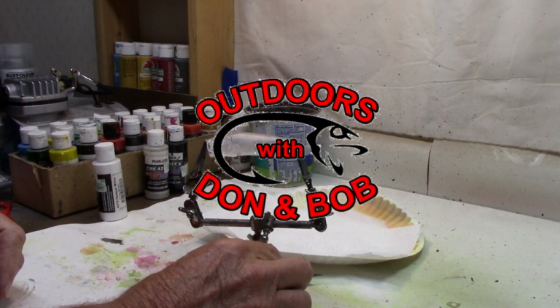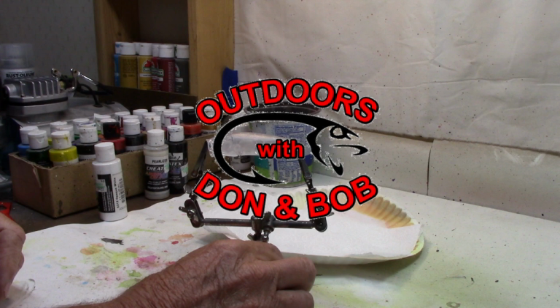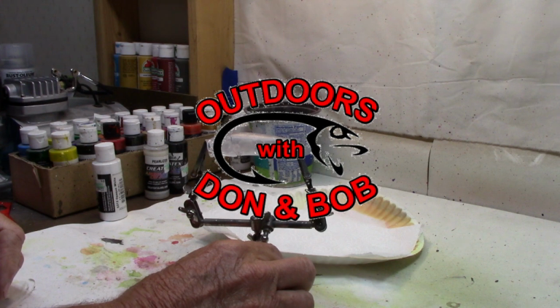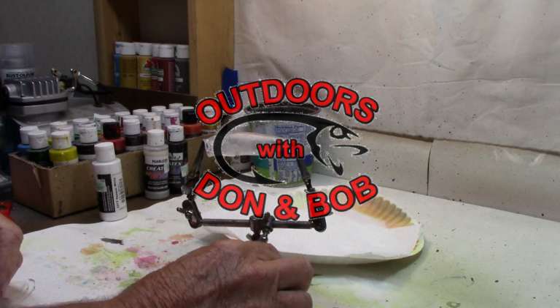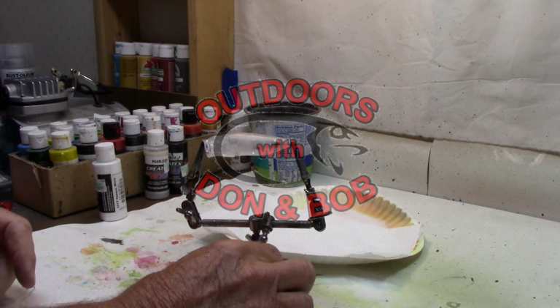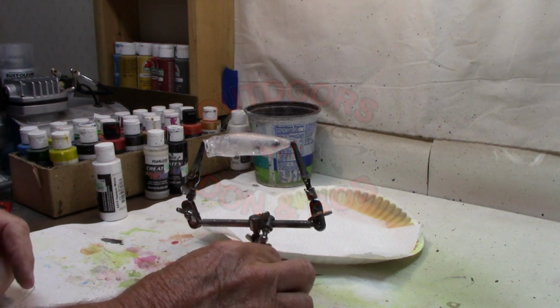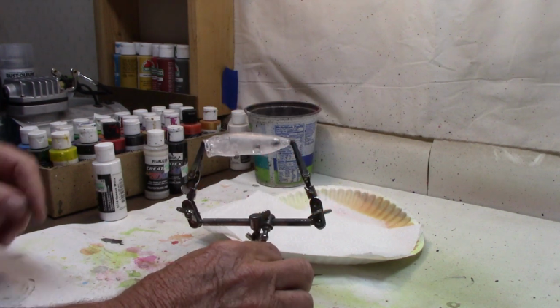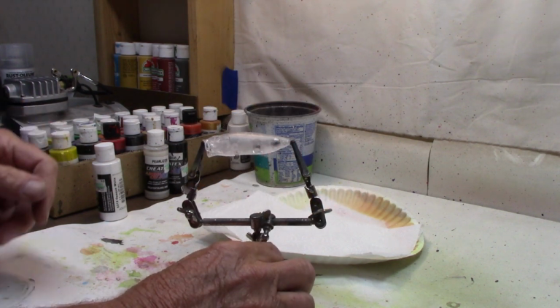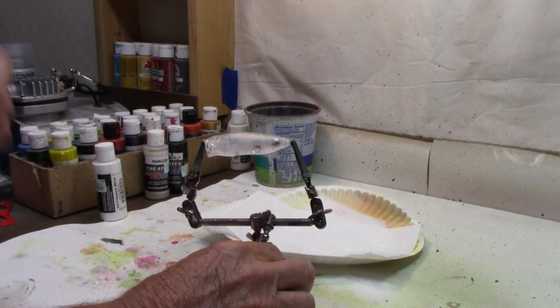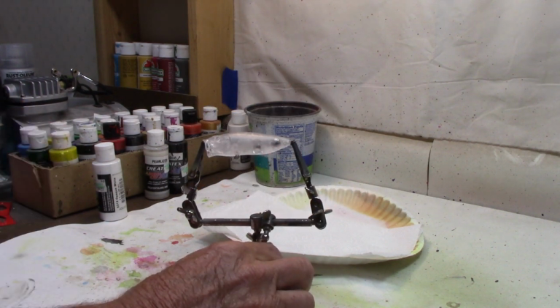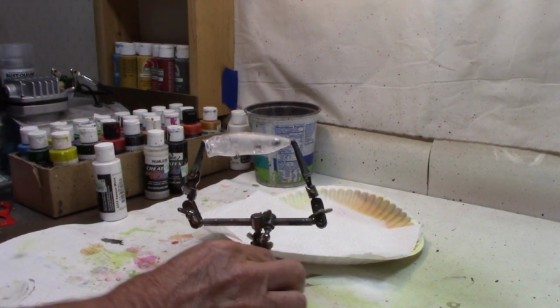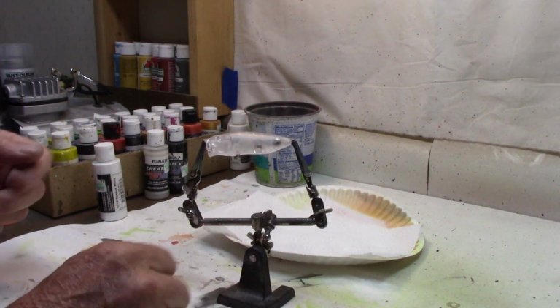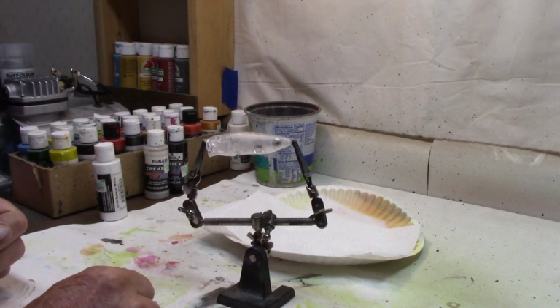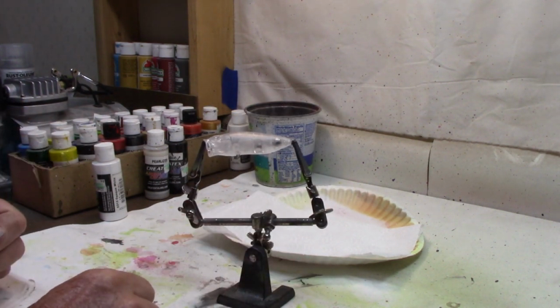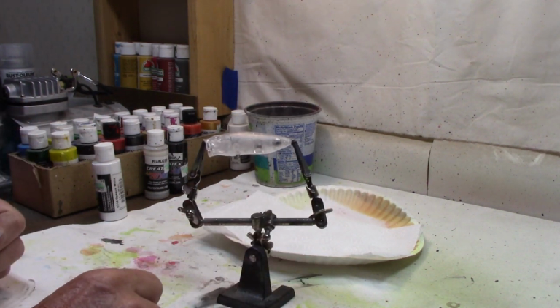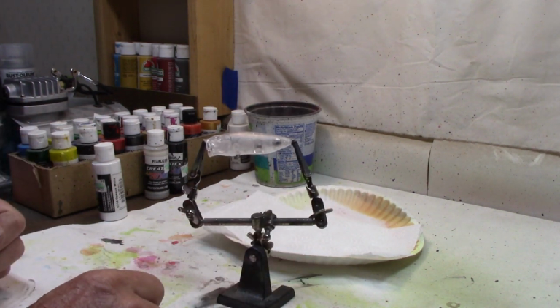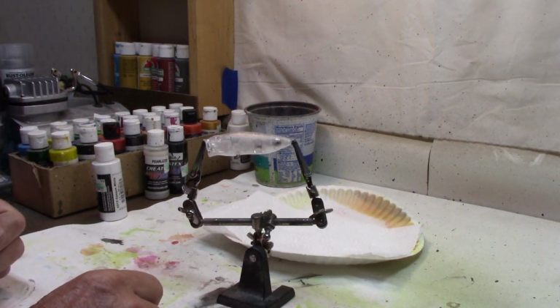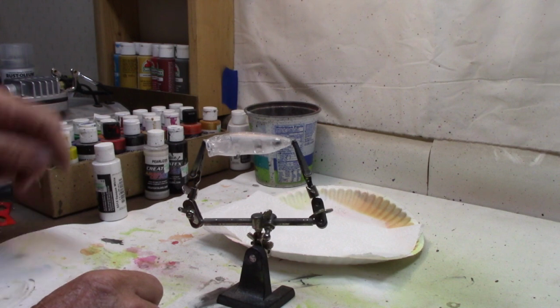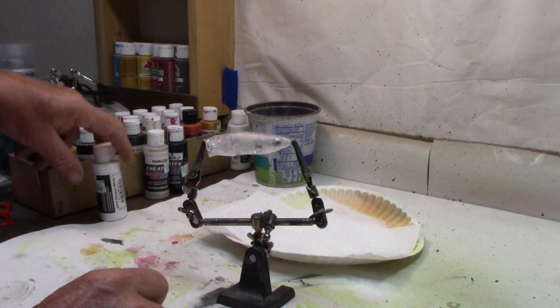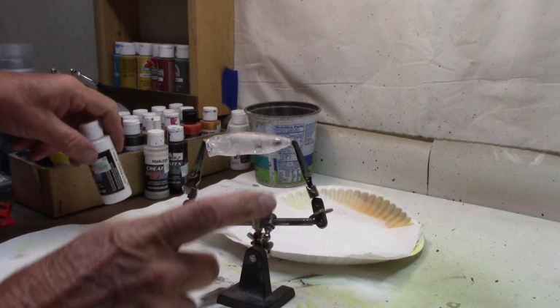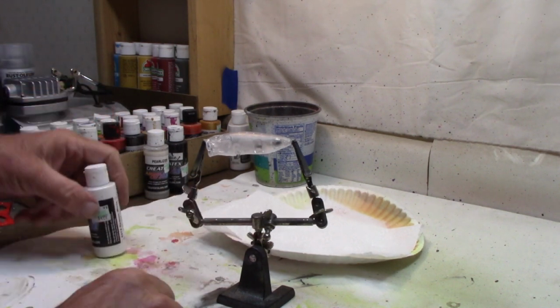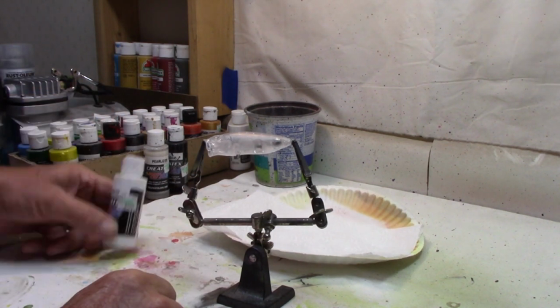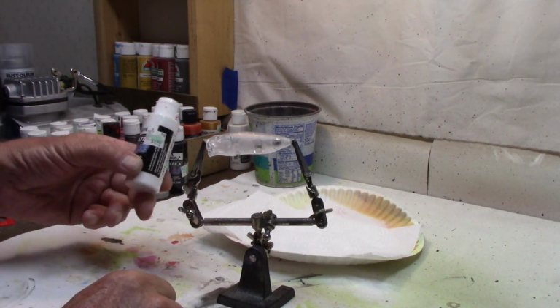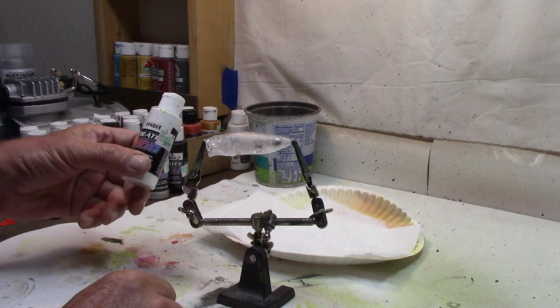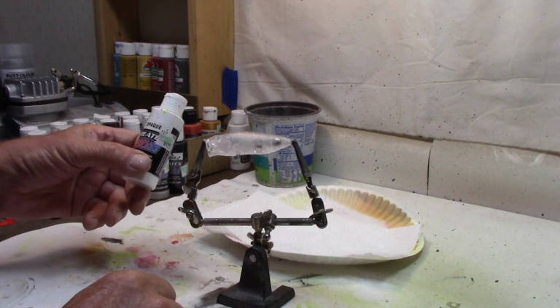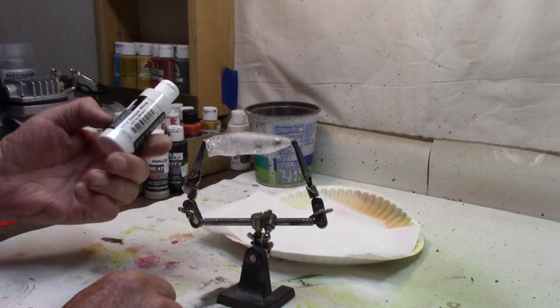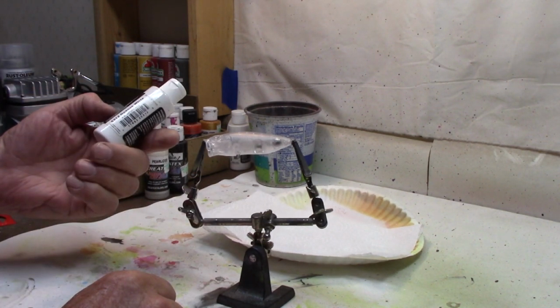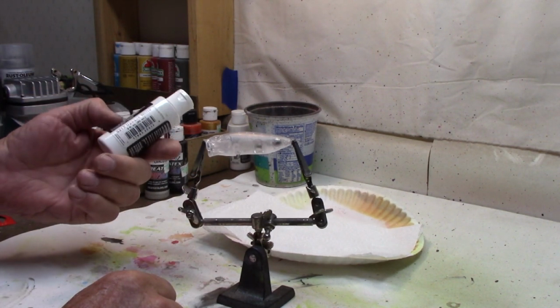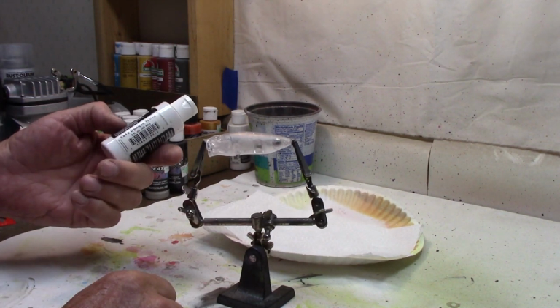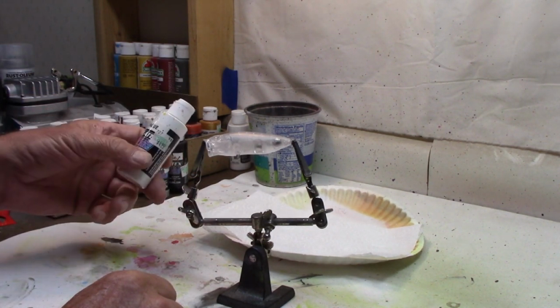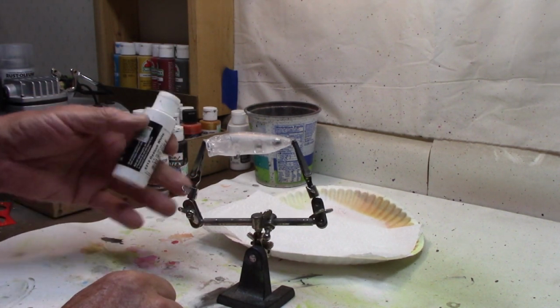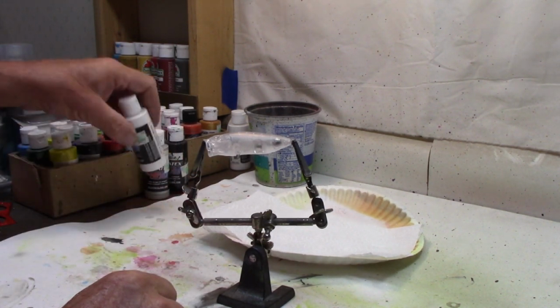Since we're working with the topwater, we have no bills, so we'll be using the helping hands on this one. We can start out with our base coat — our opaque white from Createx.